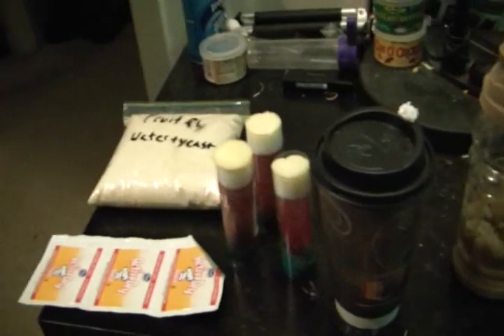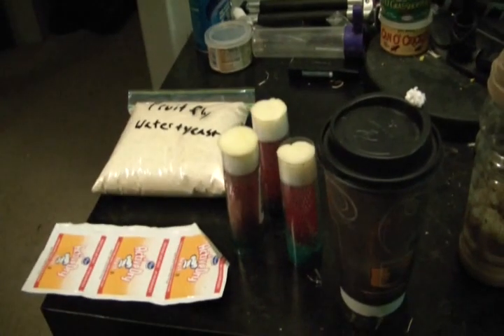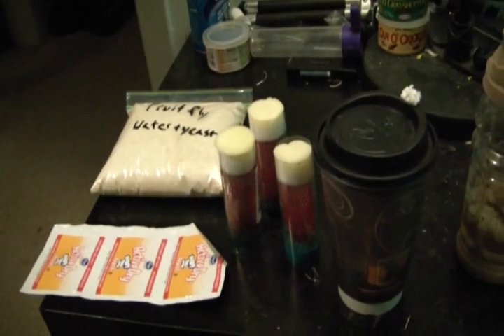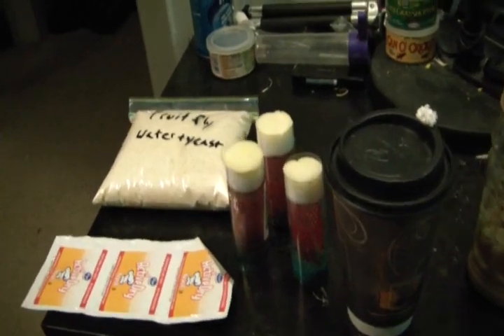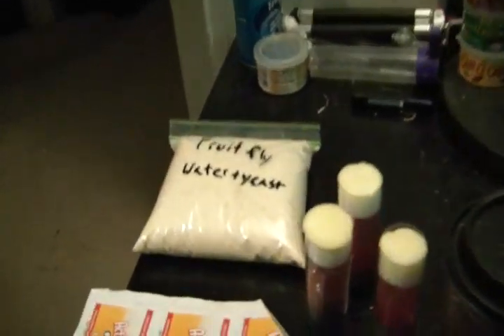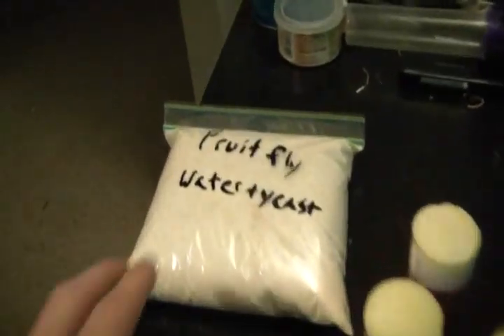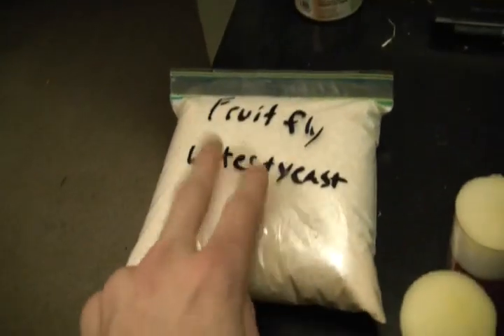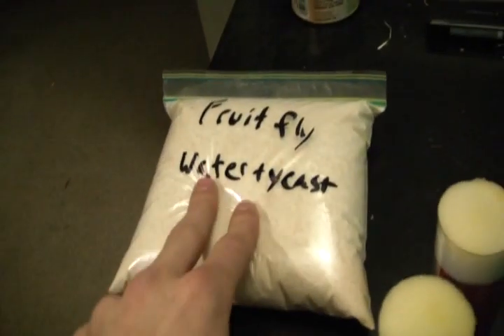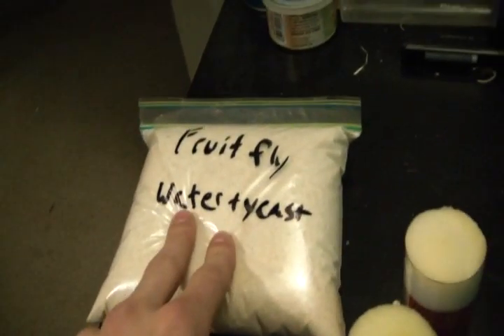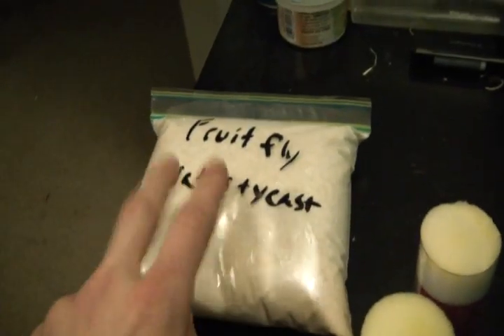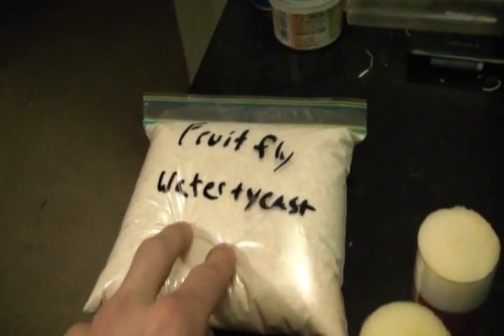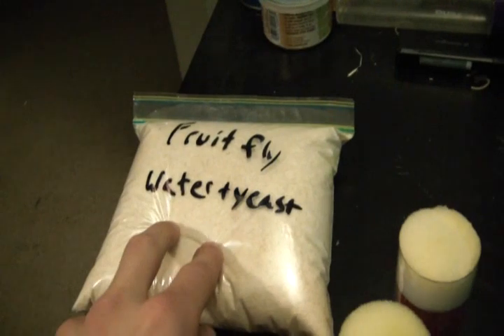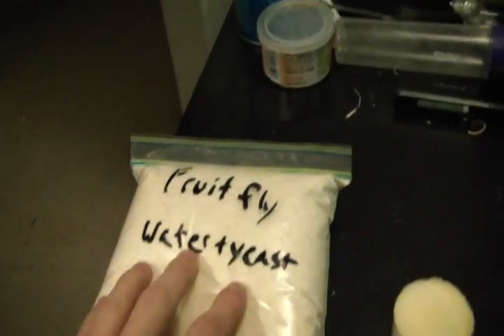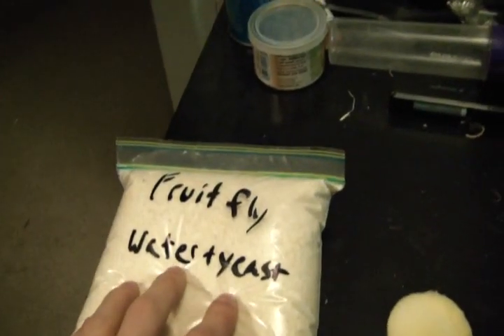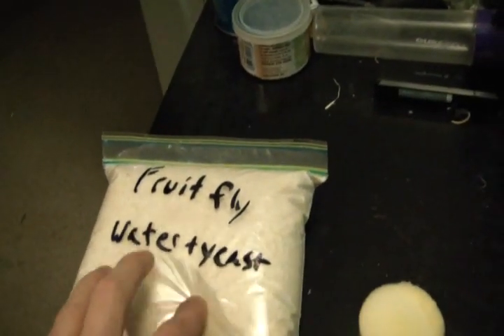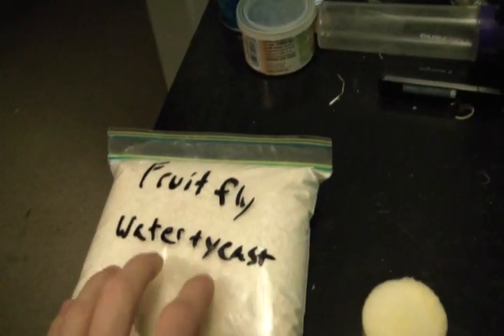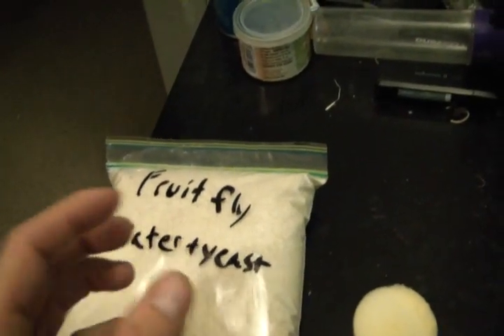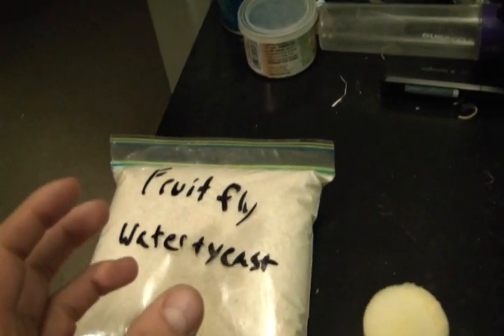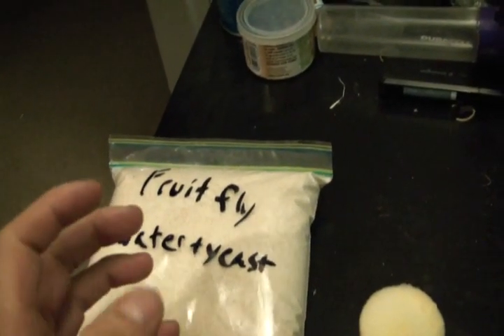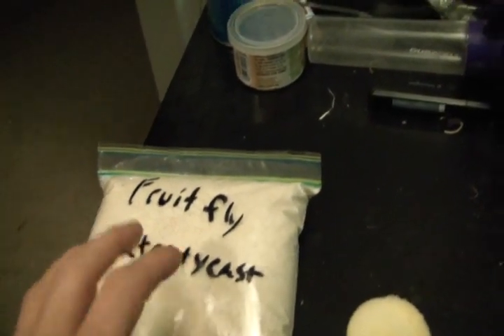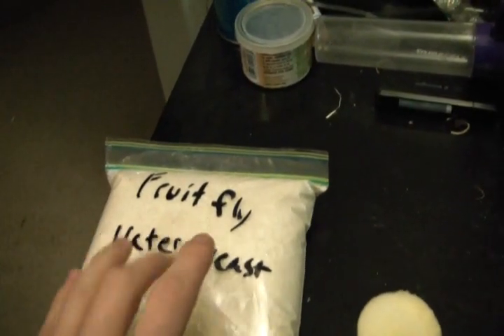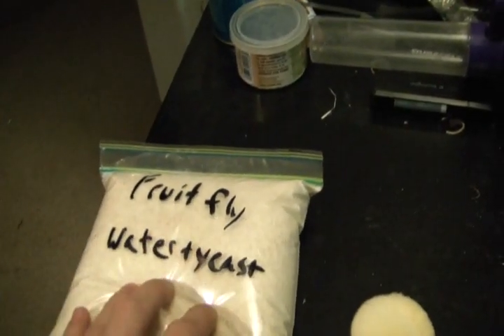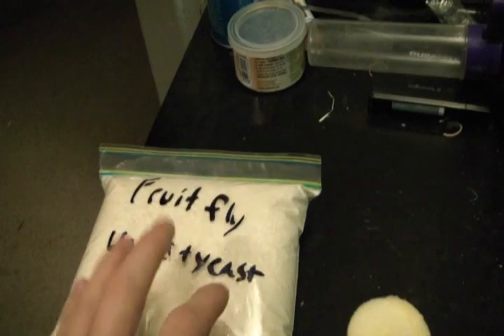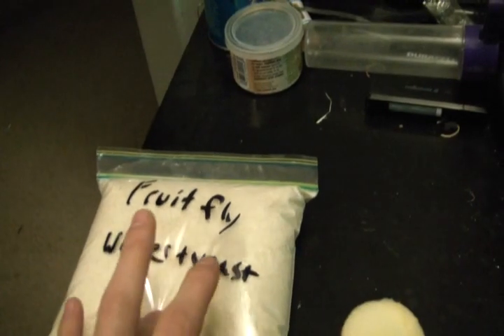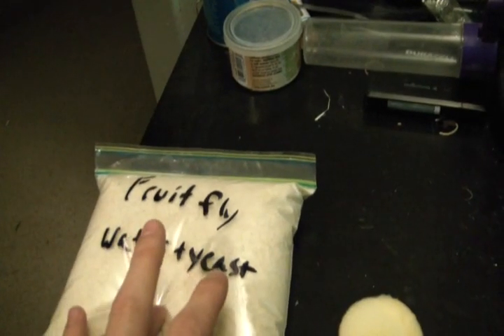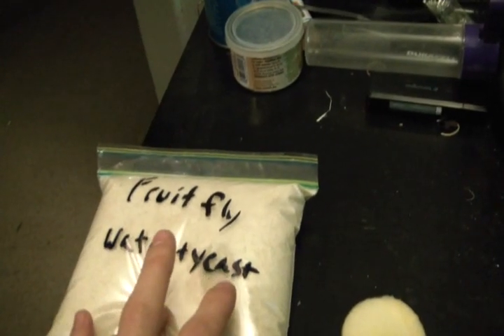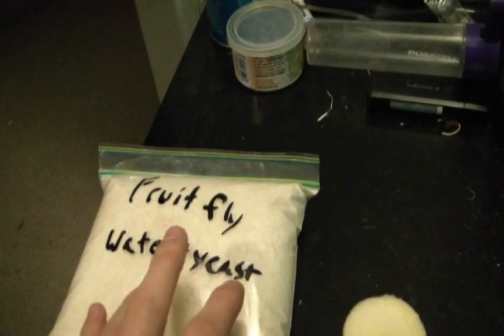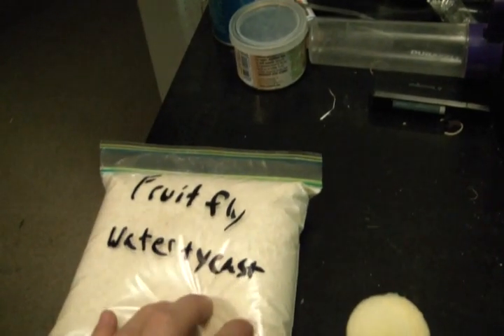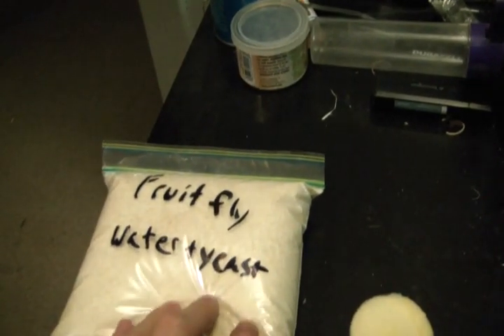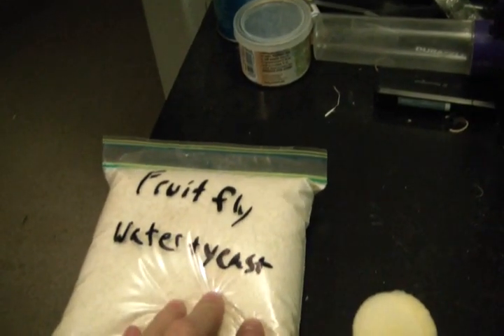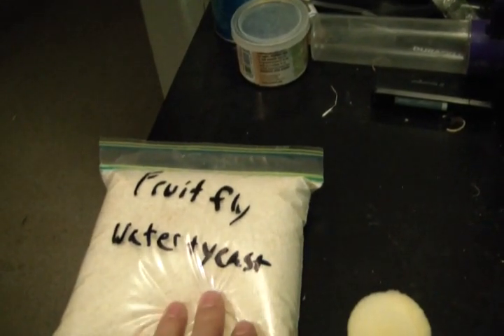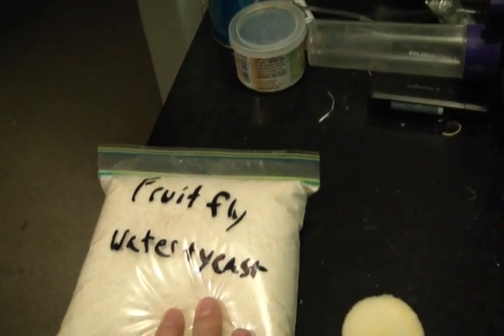The only thing you have to buy is fruit fly media. I don't have the container for mine because it broke — it came broken, it had a crack in it, so I put it in a bag — but it's just called fruit fly media. You can get different types and they all pretty much work the same.